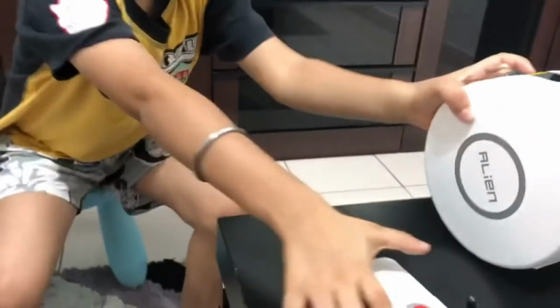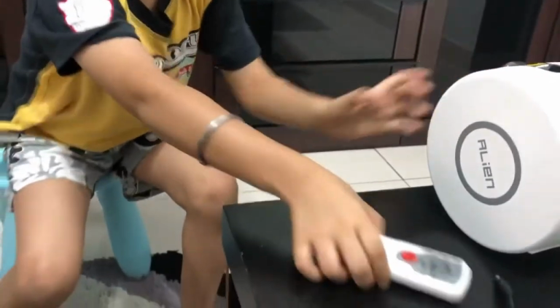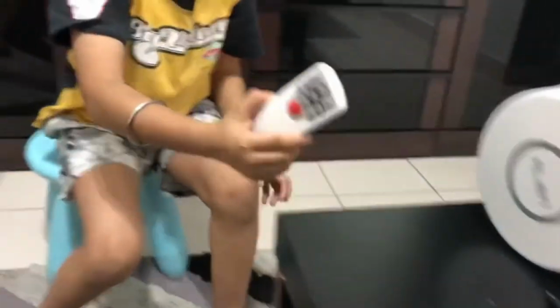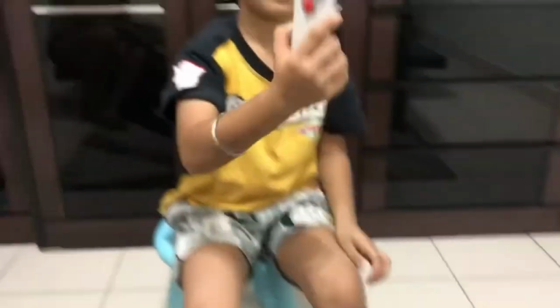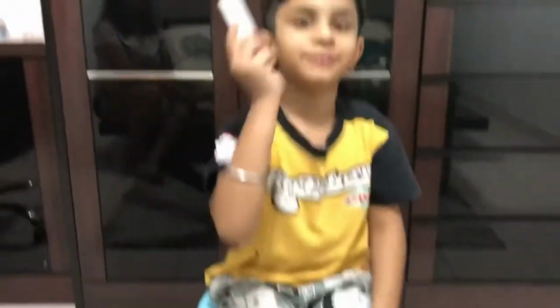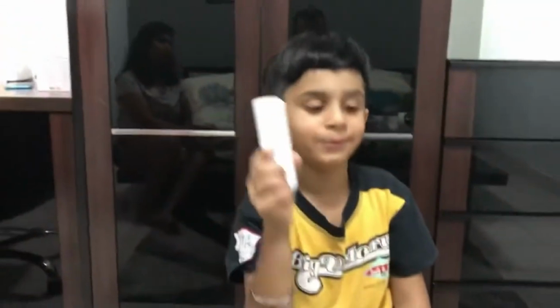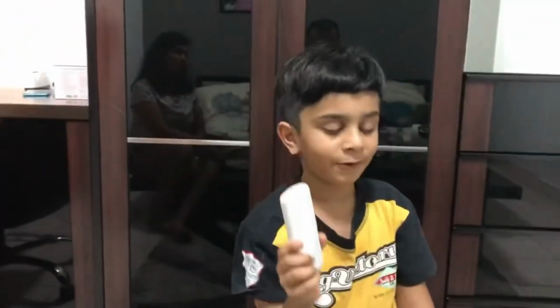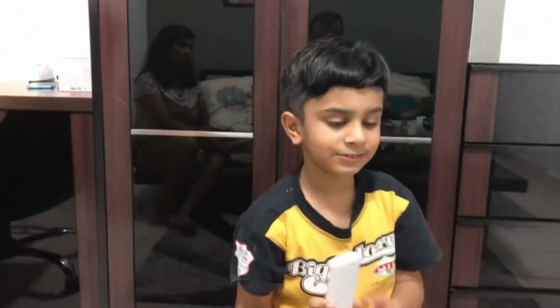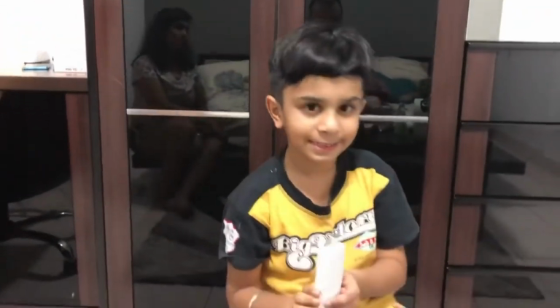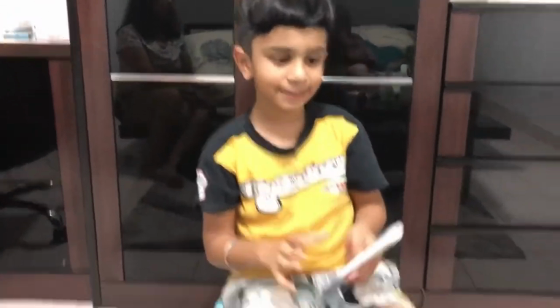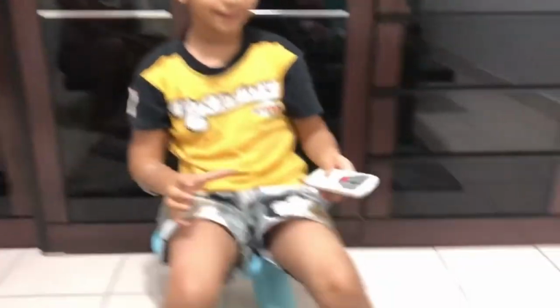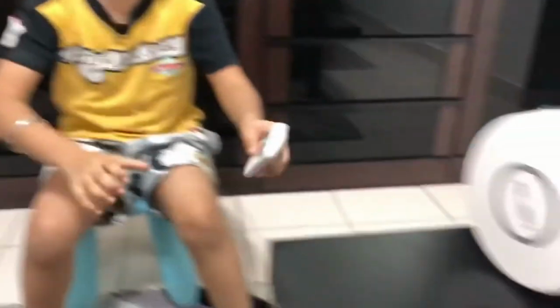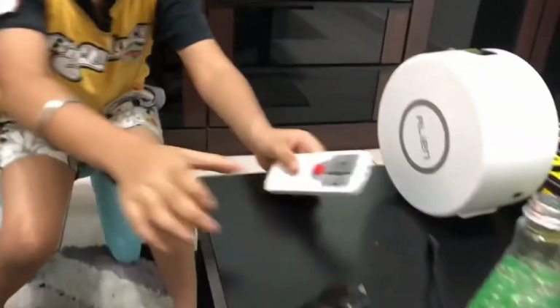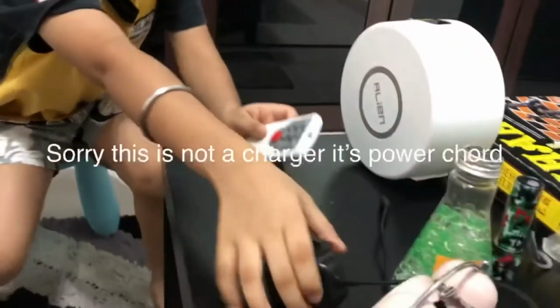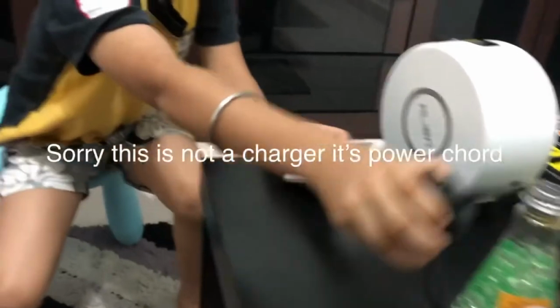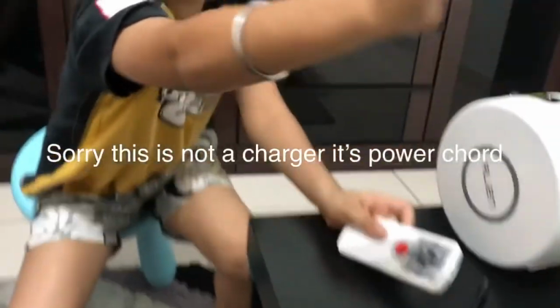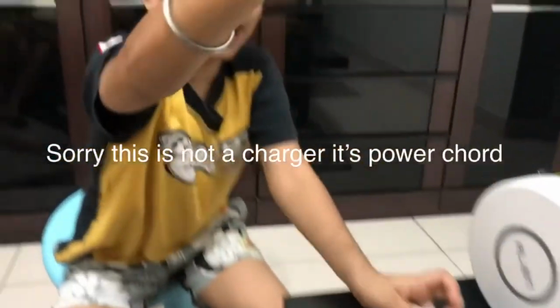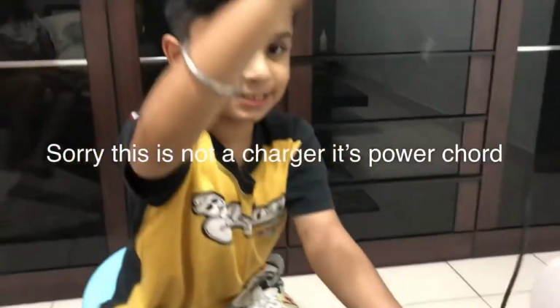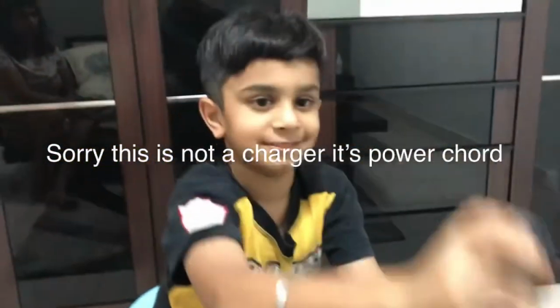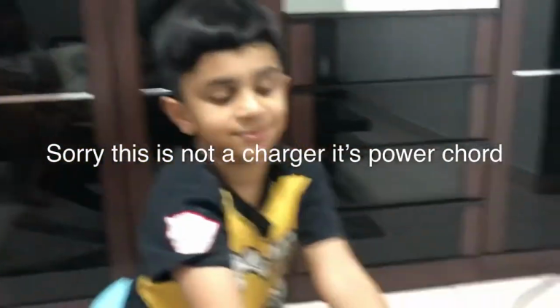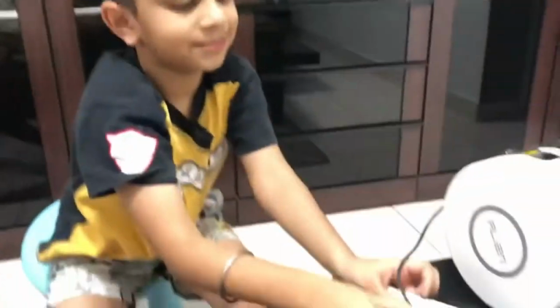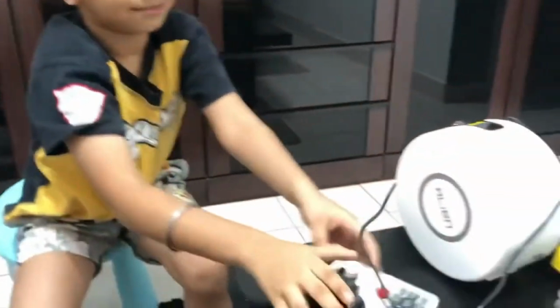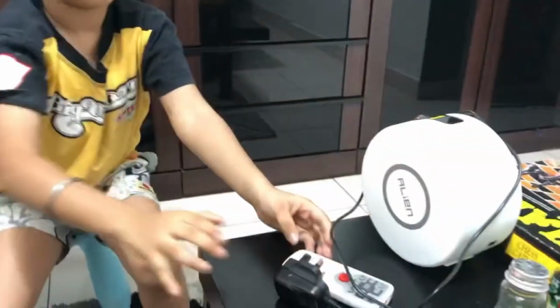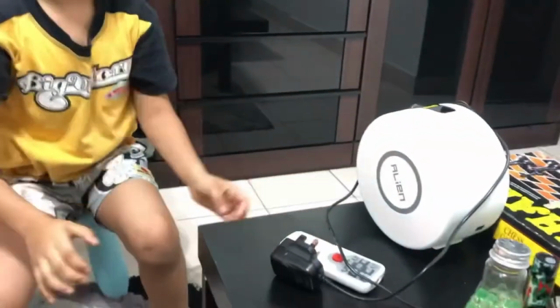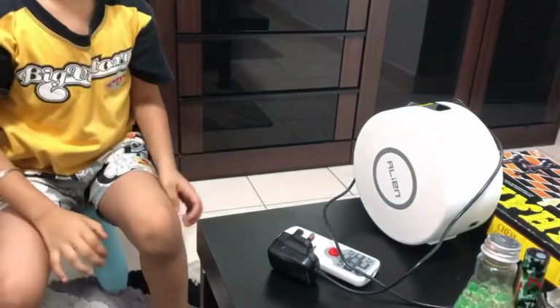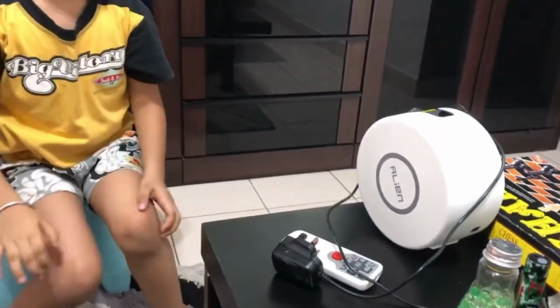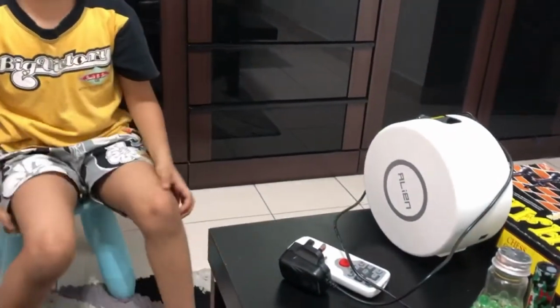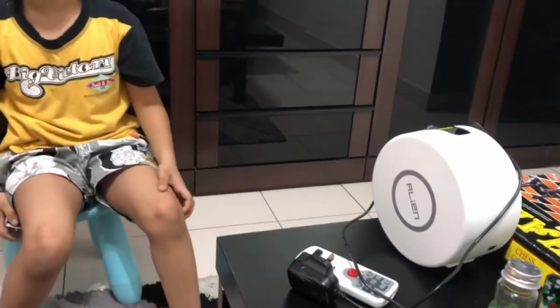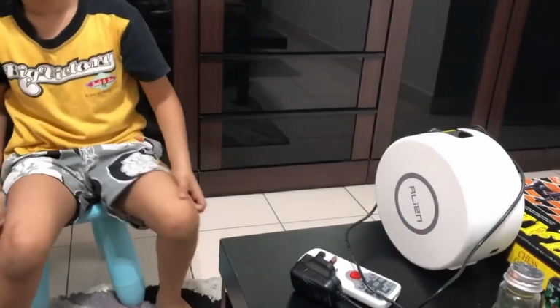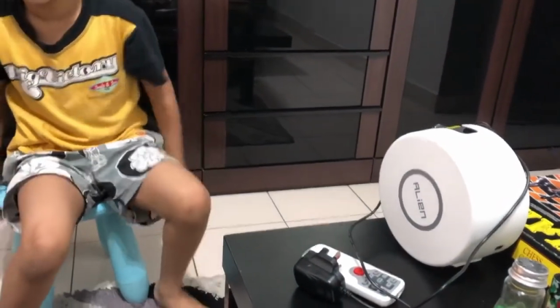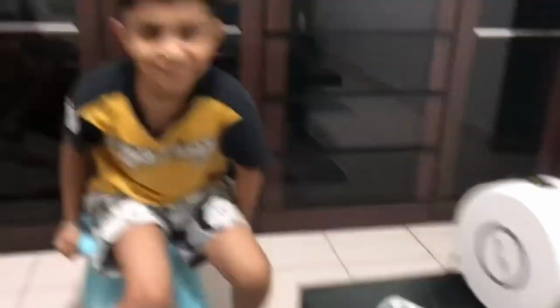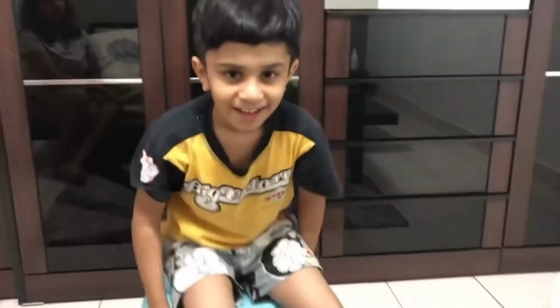It can fit a remote controller and a charger. How much does it cost, Manvih? $30. $30.